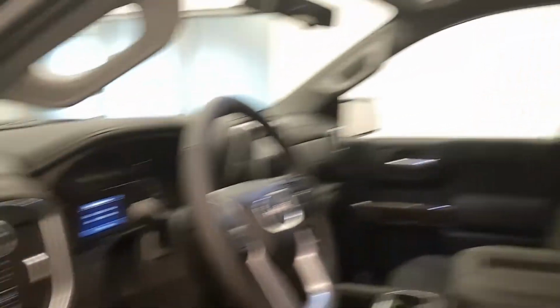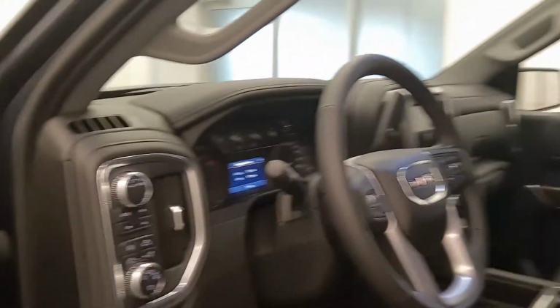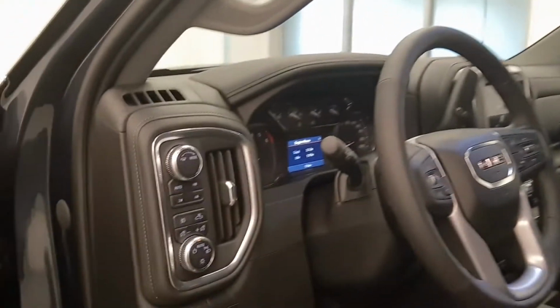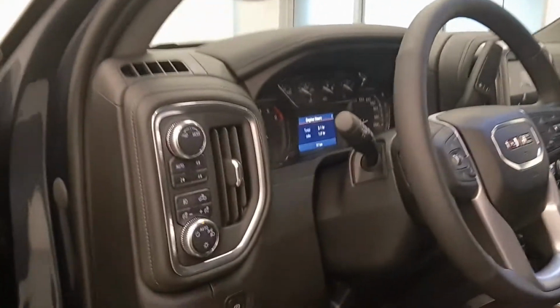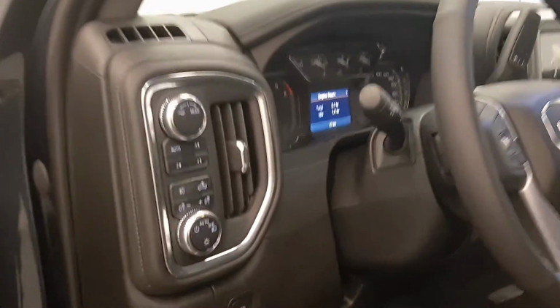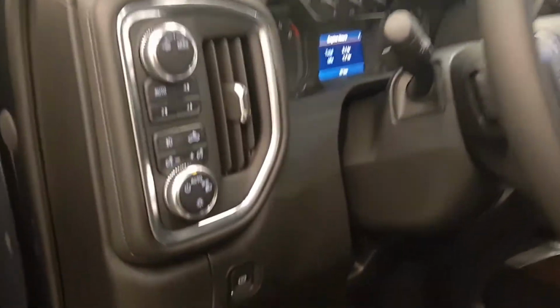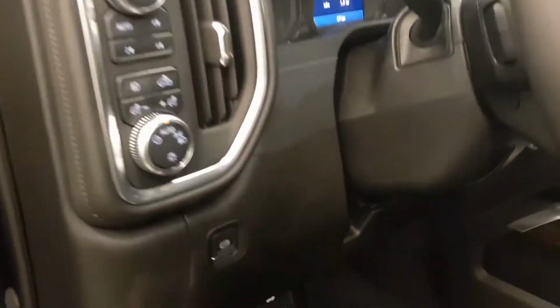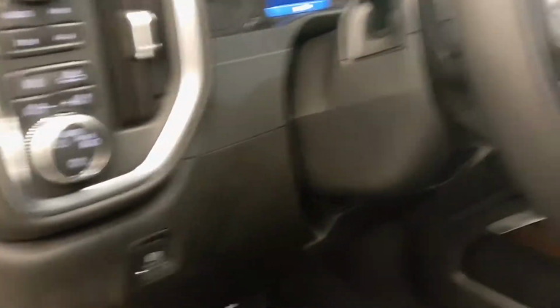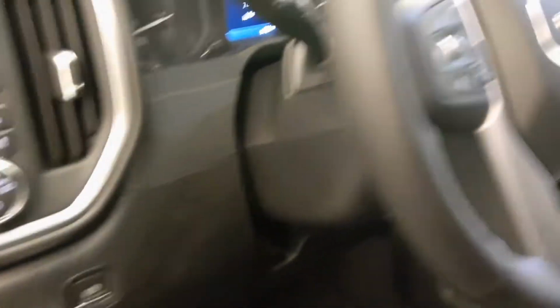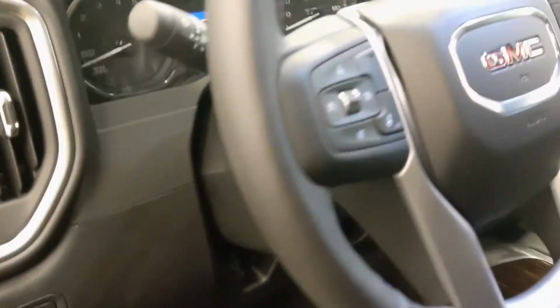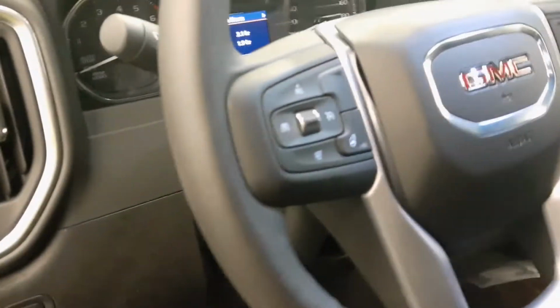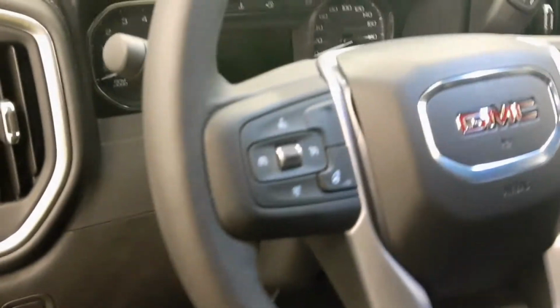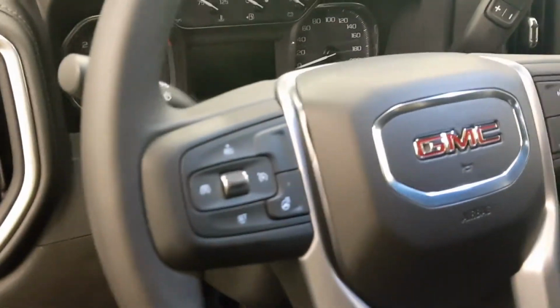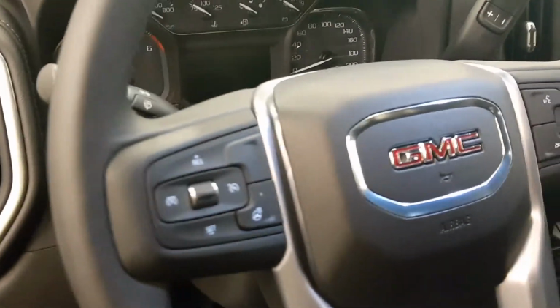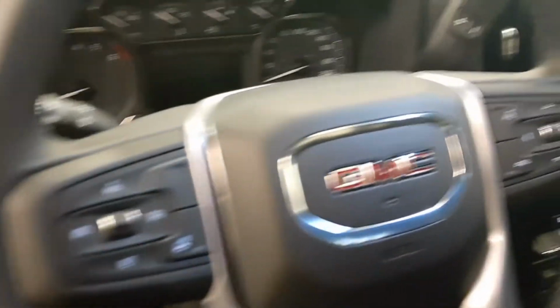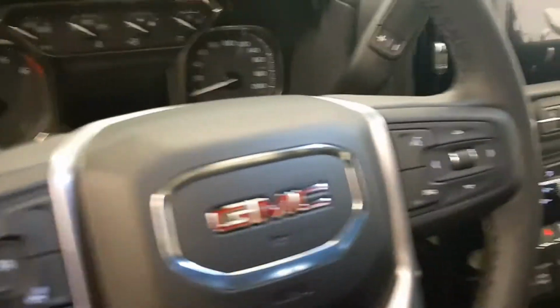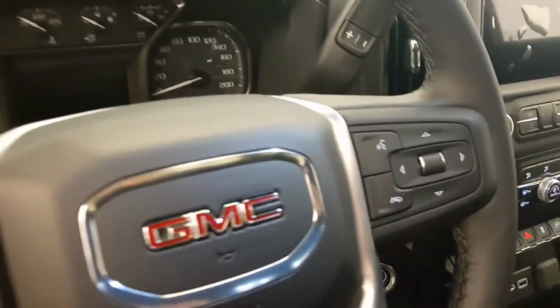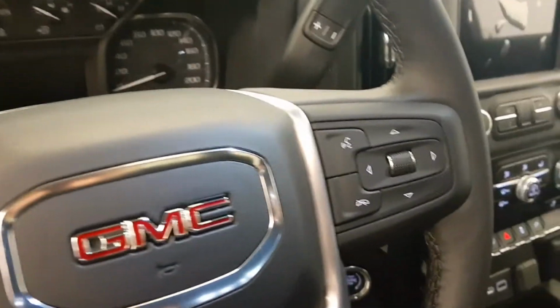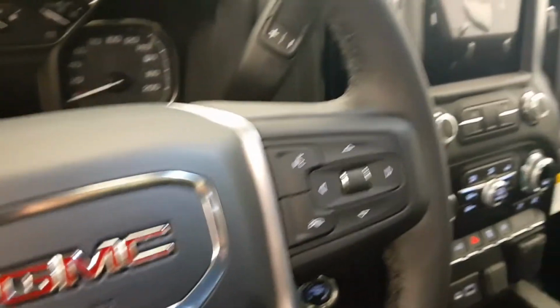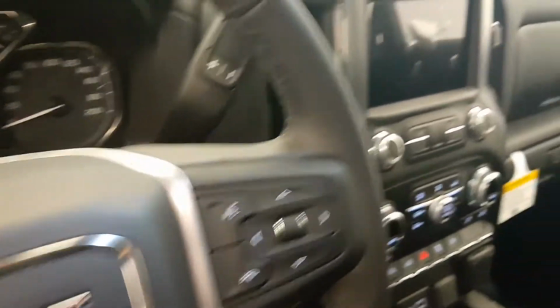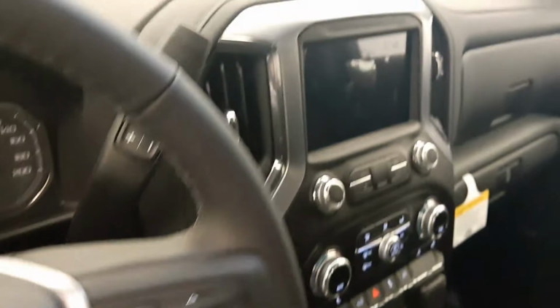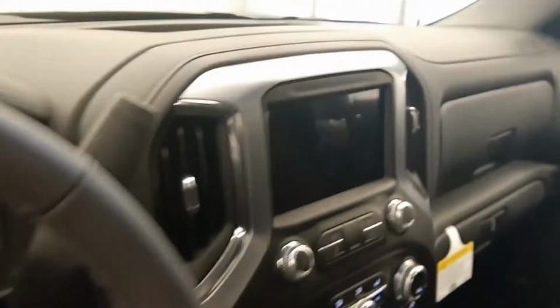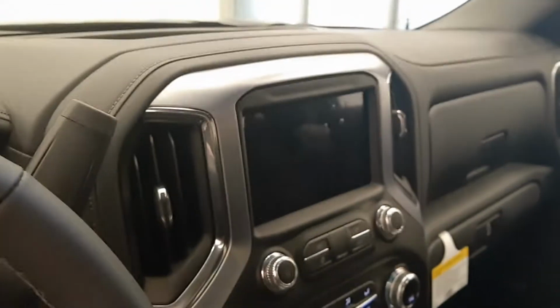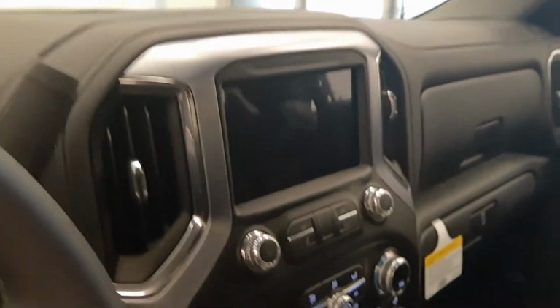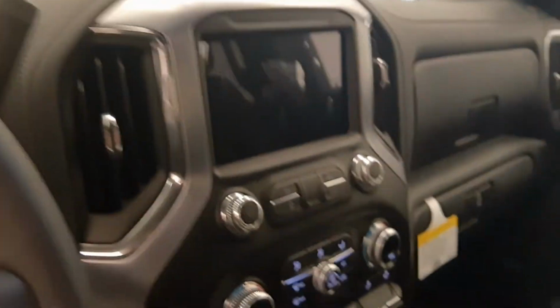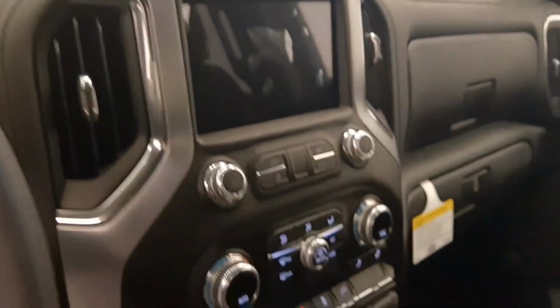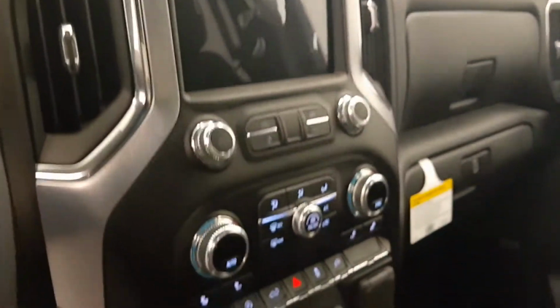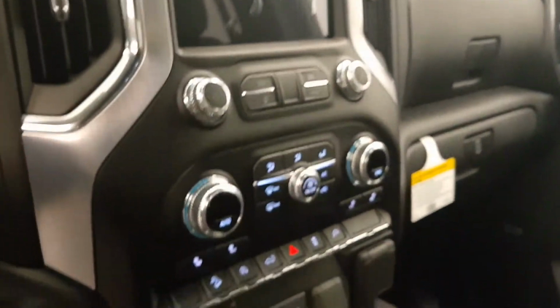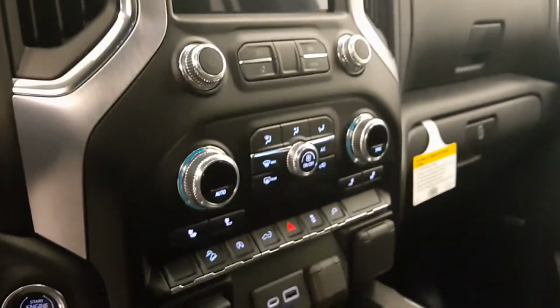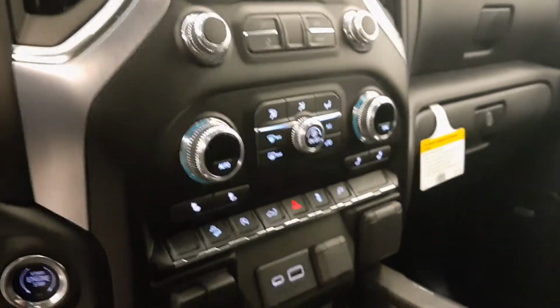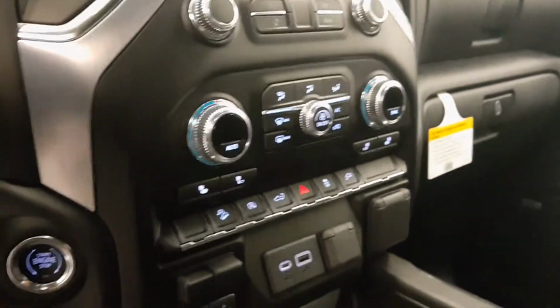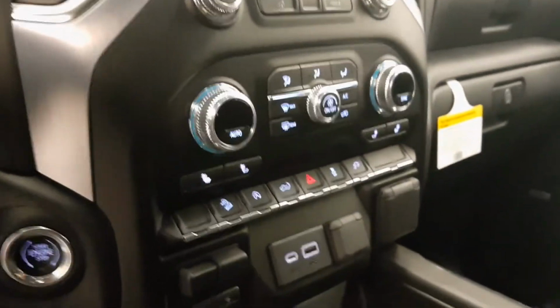Additional interior features include light controls, four-wheel drive controls, electronic park brake, tilt and telescopic steering wheel, cruise control, heated steering wheel, hands-free communication and audio controls, AM/FM radio with auxiliary, climate control with AC, and heated seats.